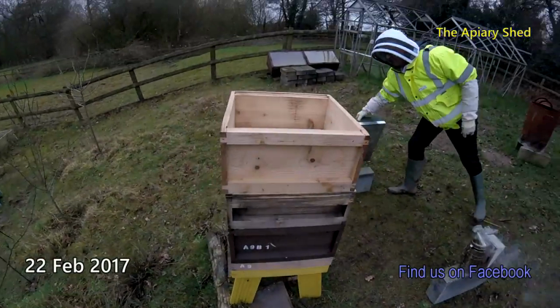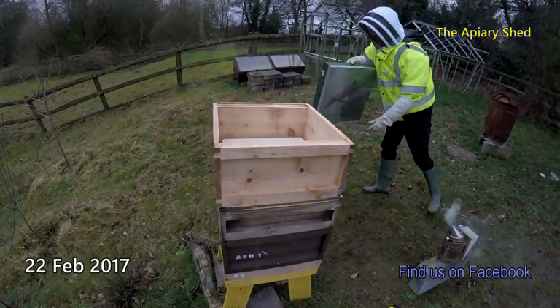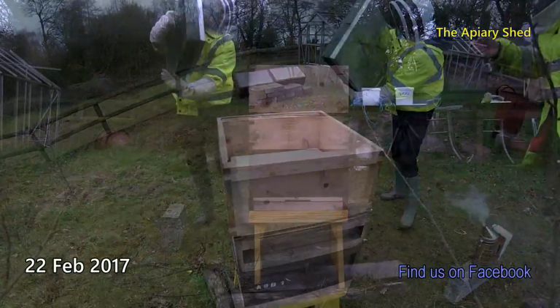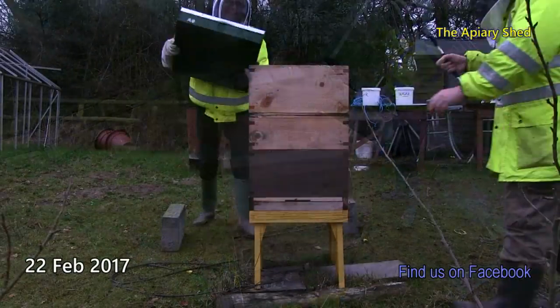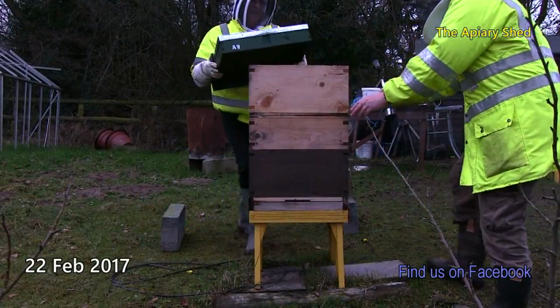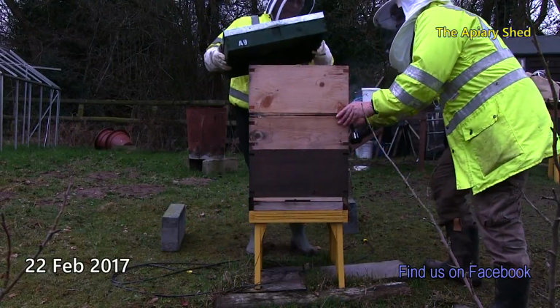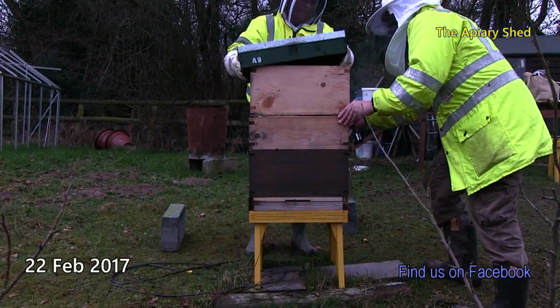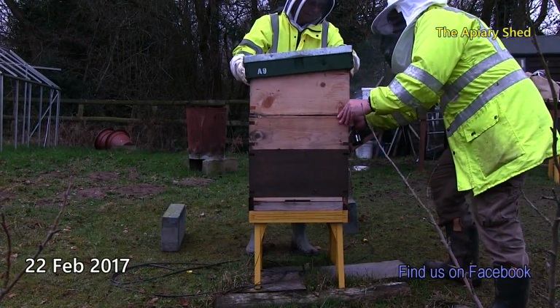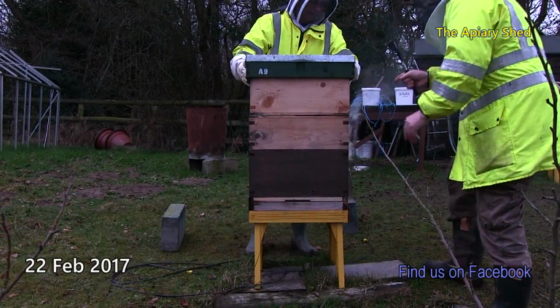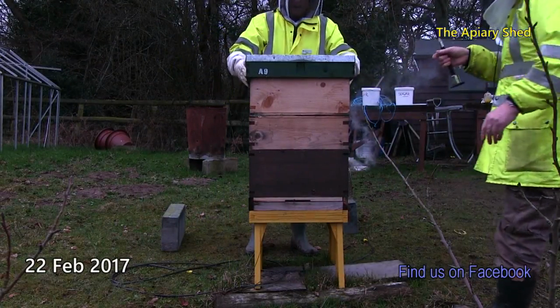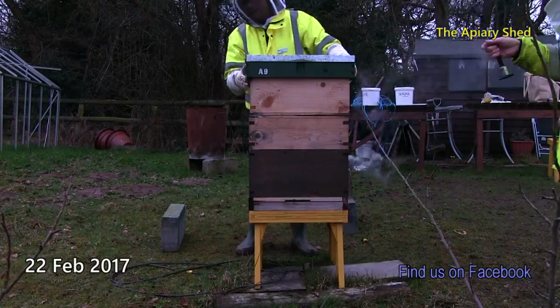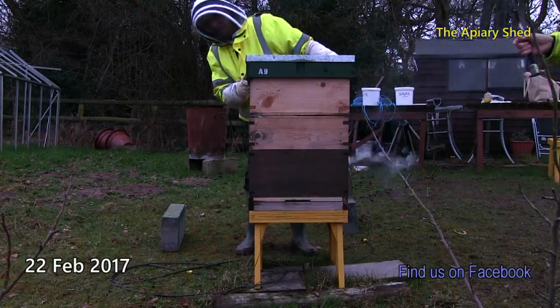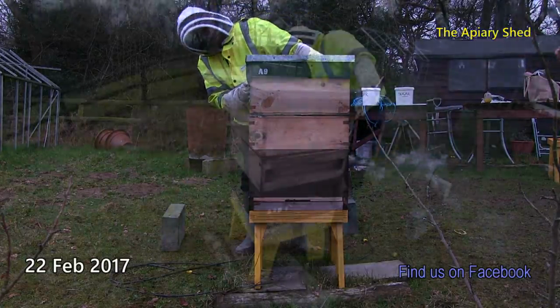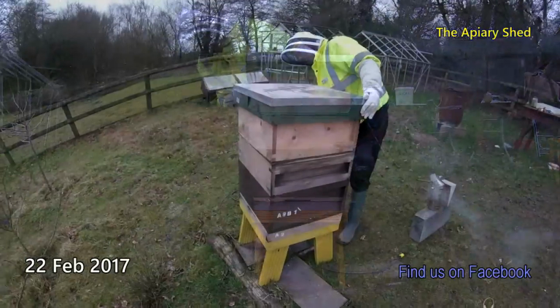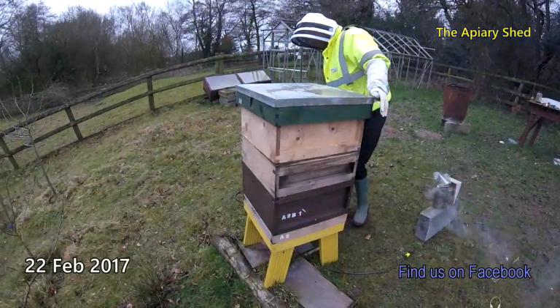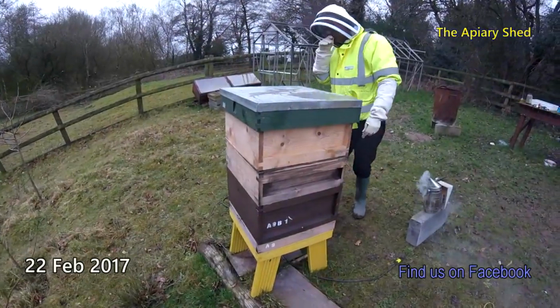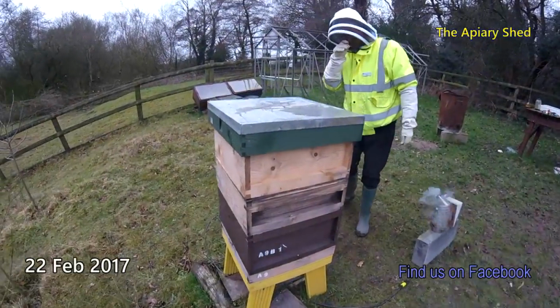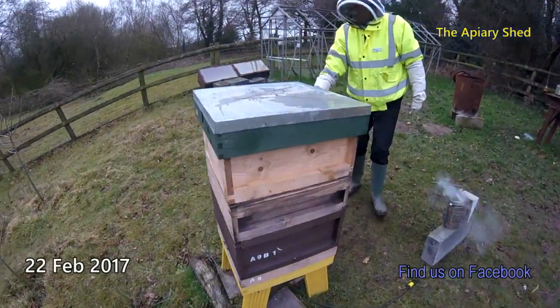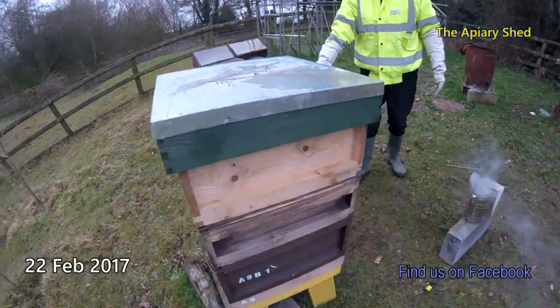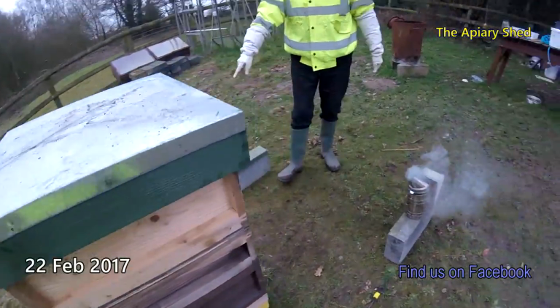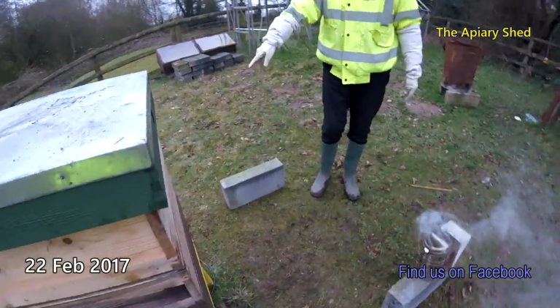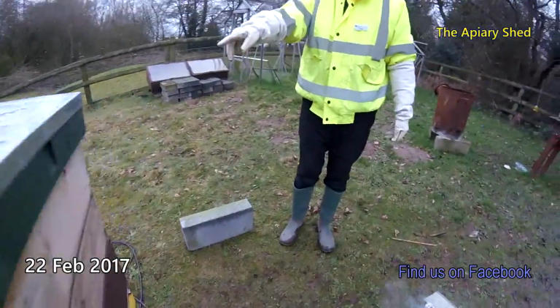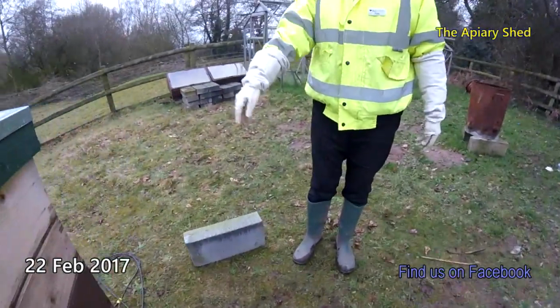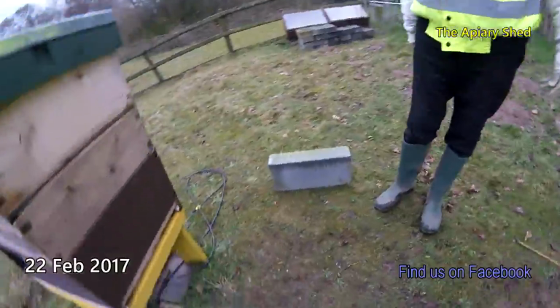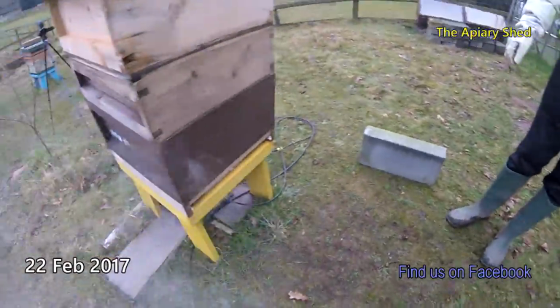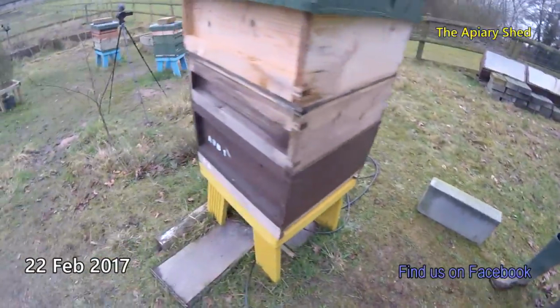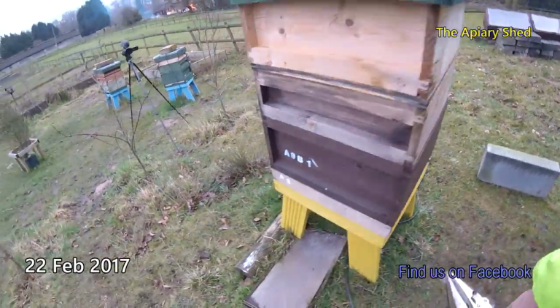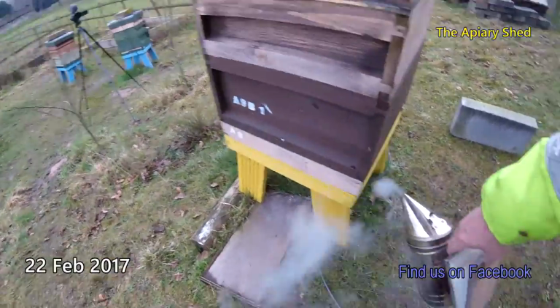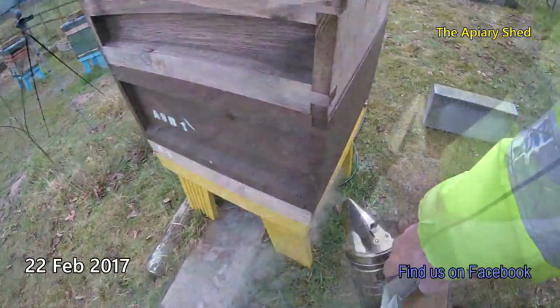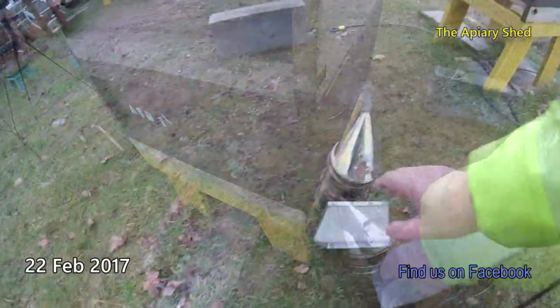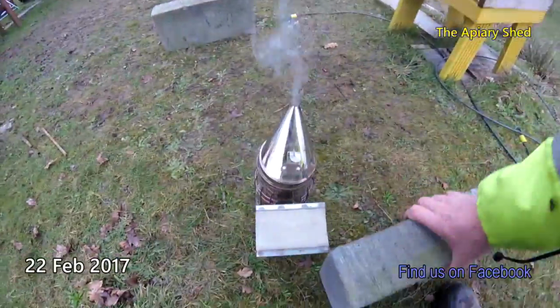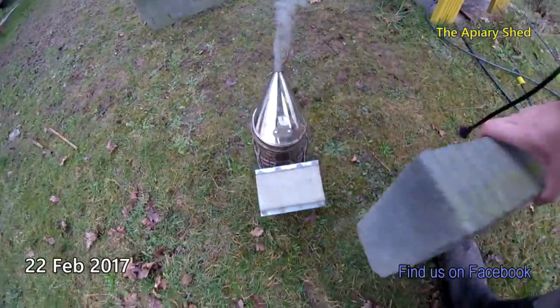Ben's just going to put the lid on it now. Ben's just putting the lid on it. Will we be able to do that? Yeah, we'll find a way. And put the brick on top.